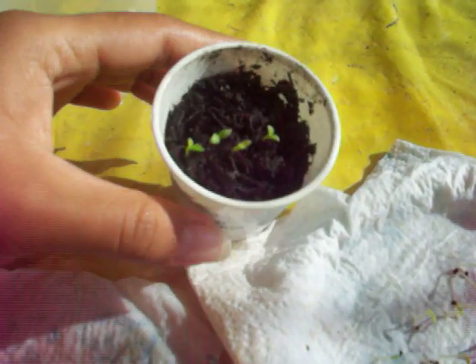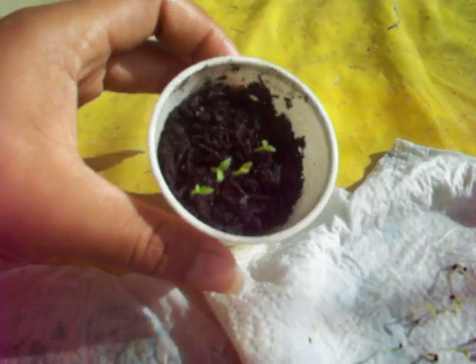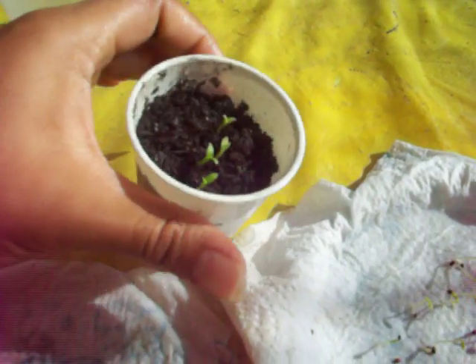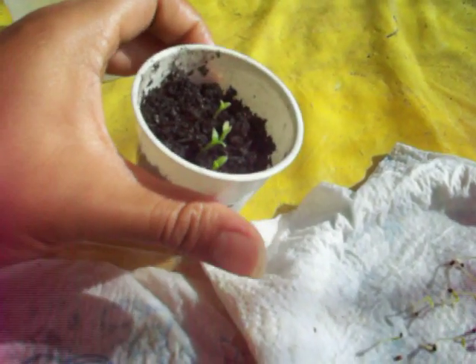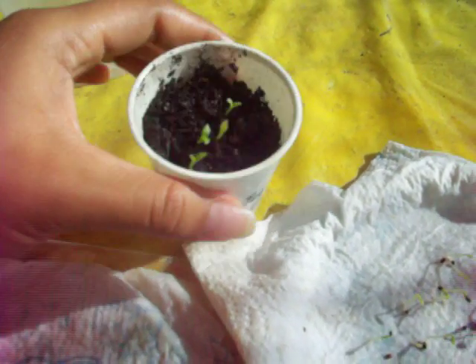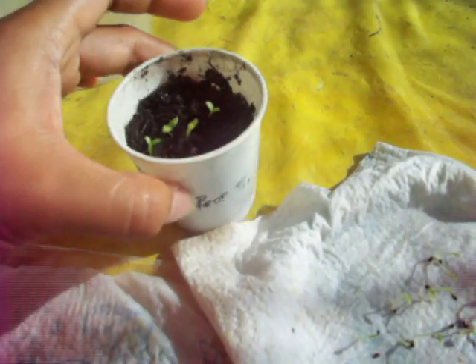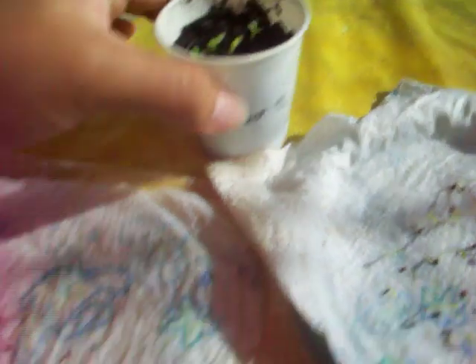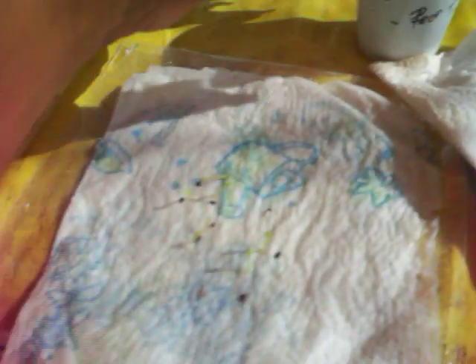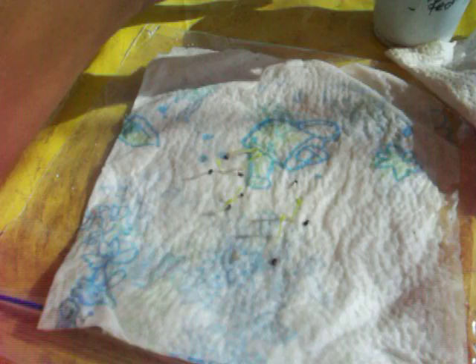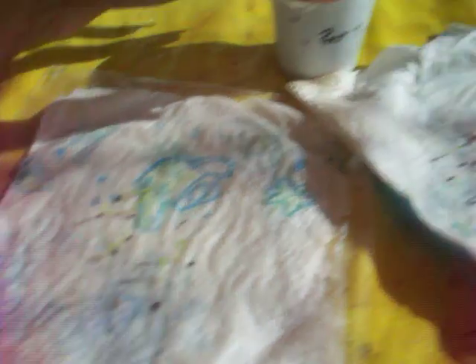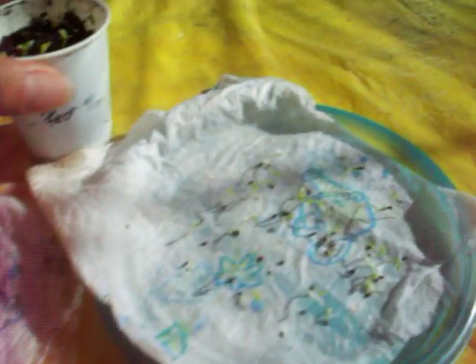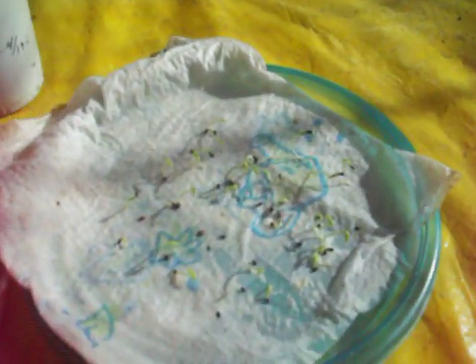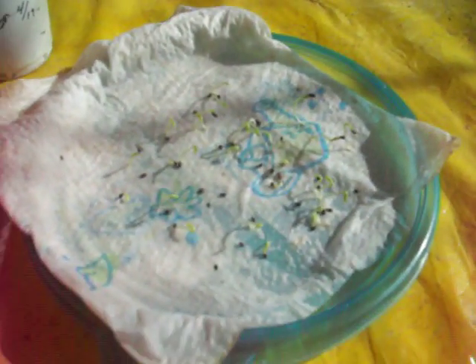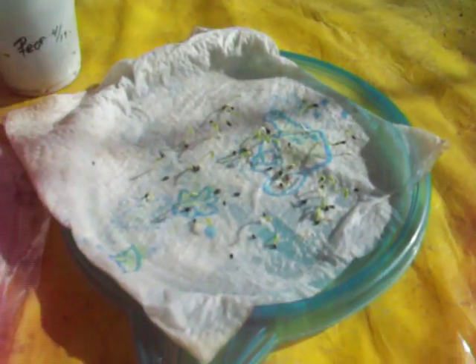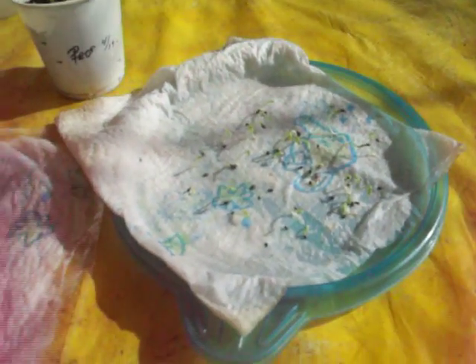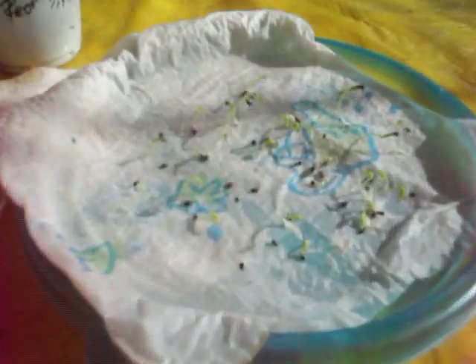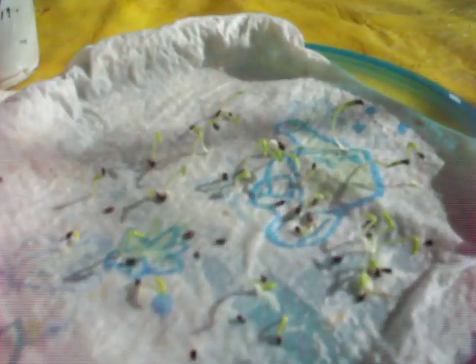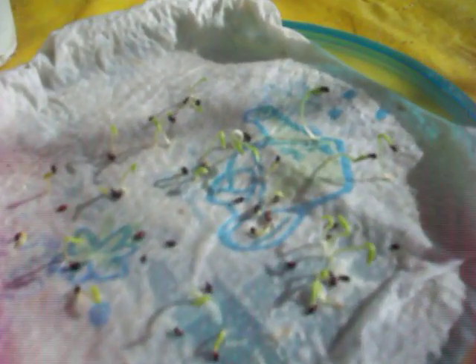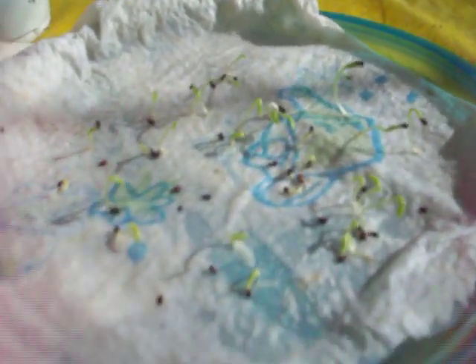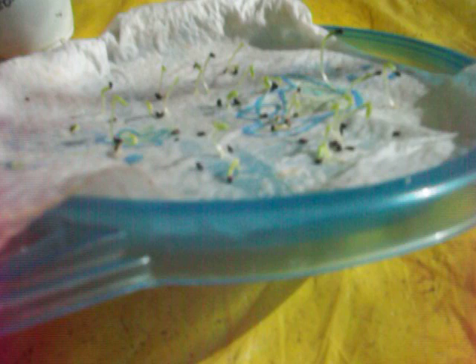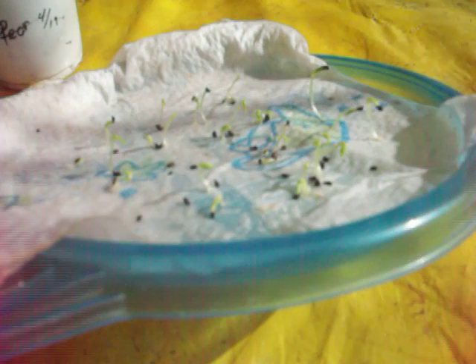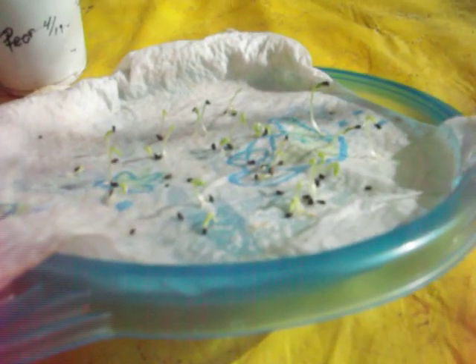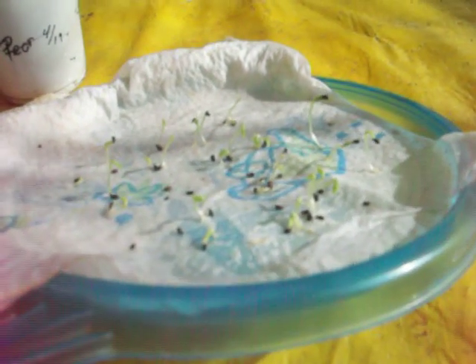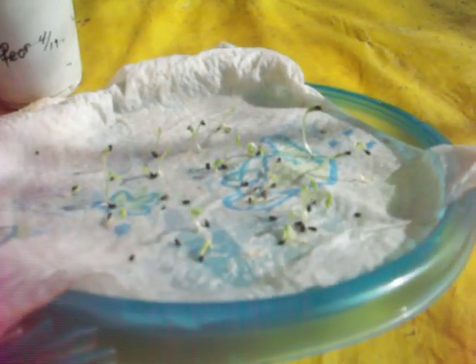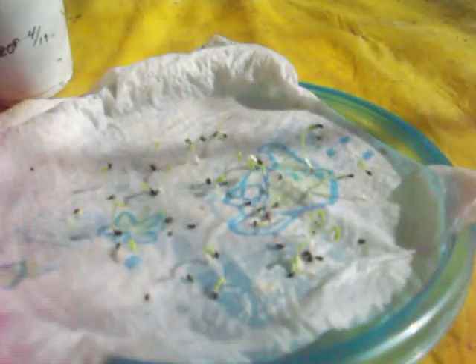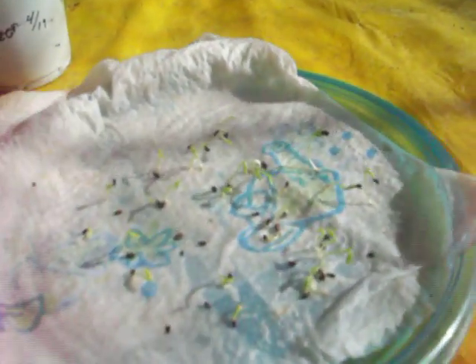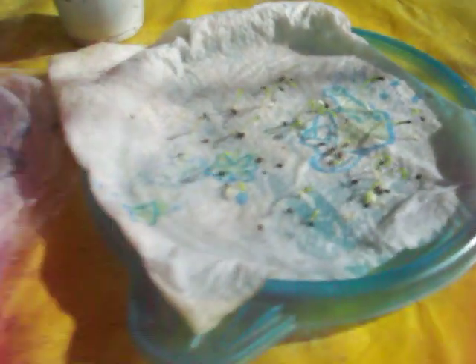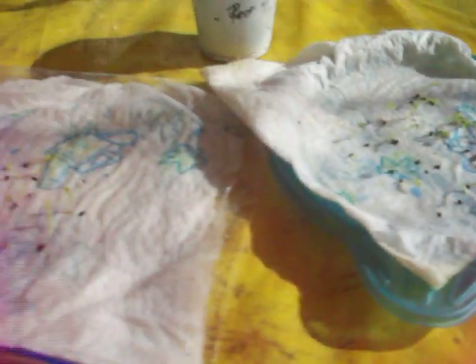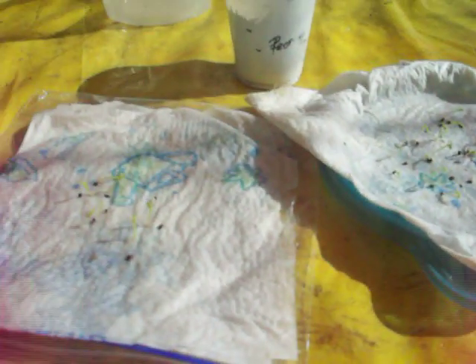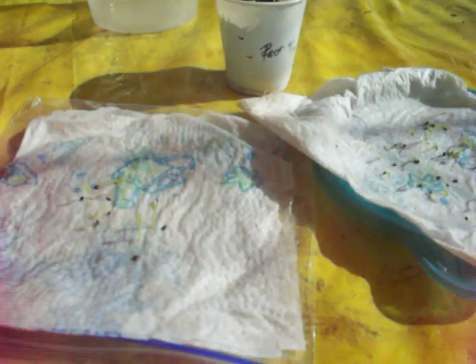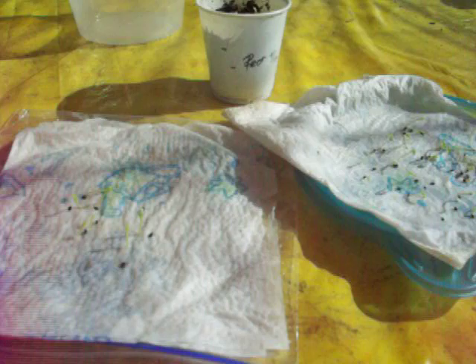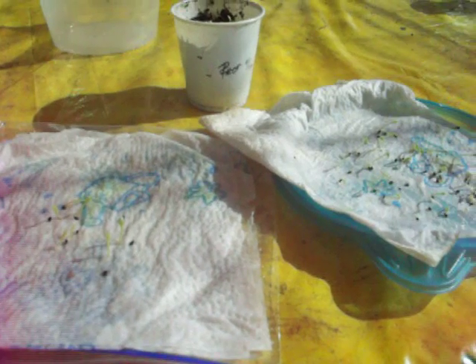Not all of the seeds germinated, but I'm not disappointed because I have a few more seeds here that germinated, so I will have a lot of dragon fruit plants. Thanks for watching everyone. Bye.